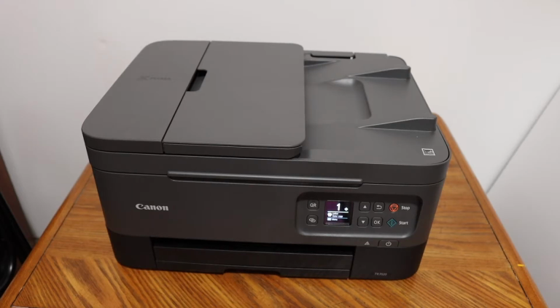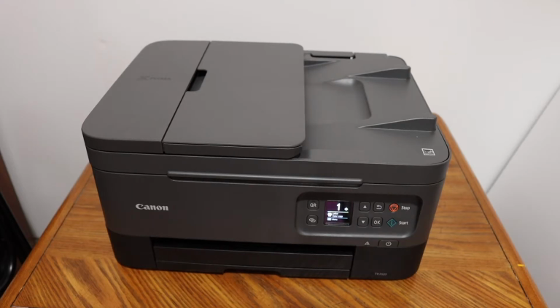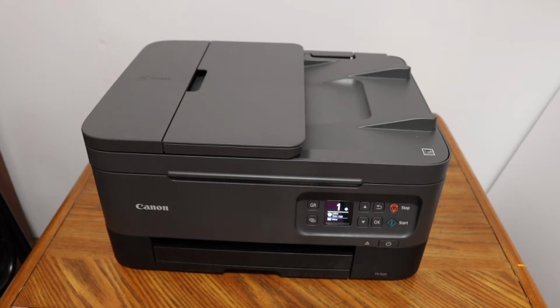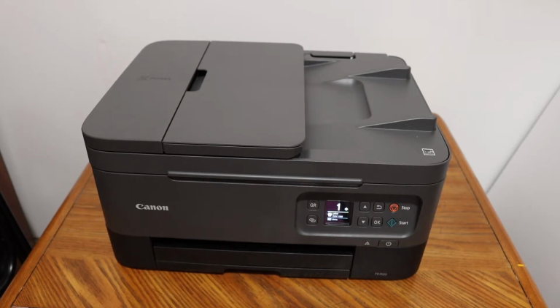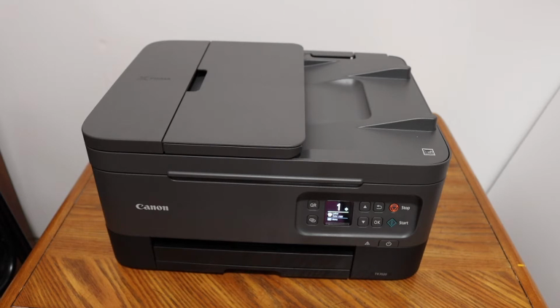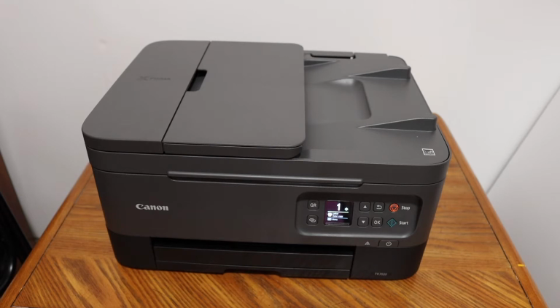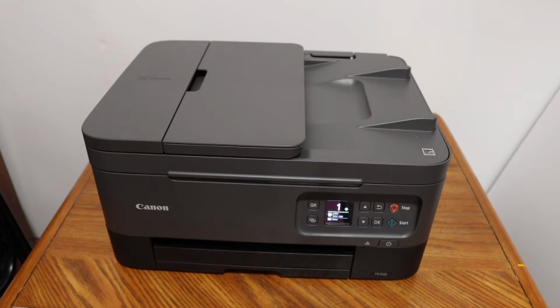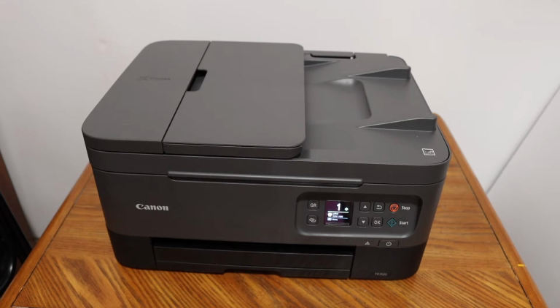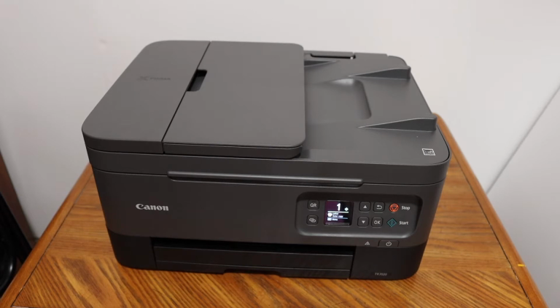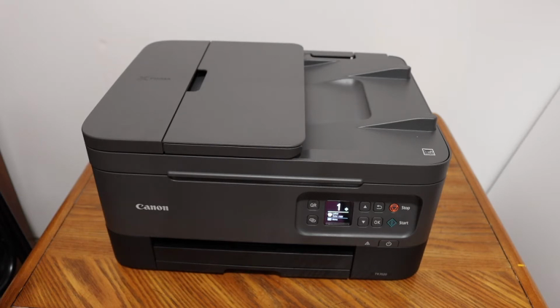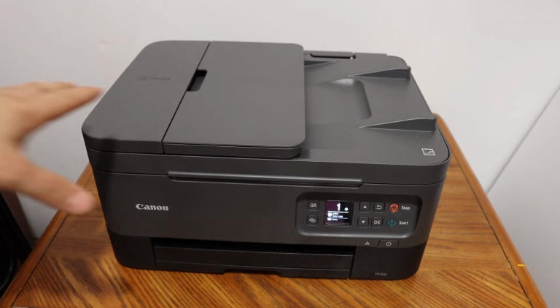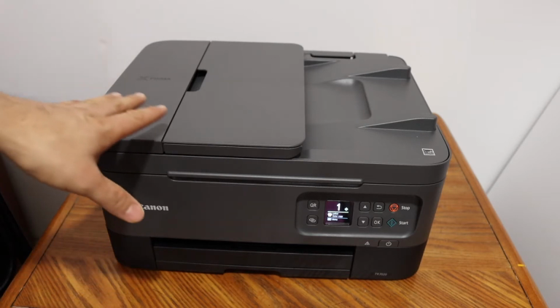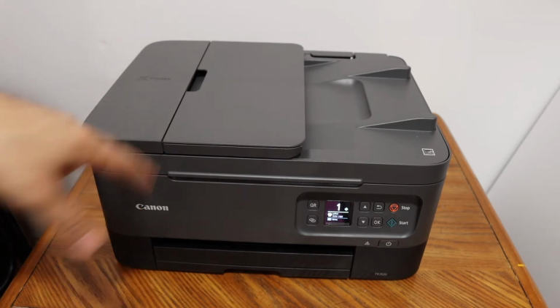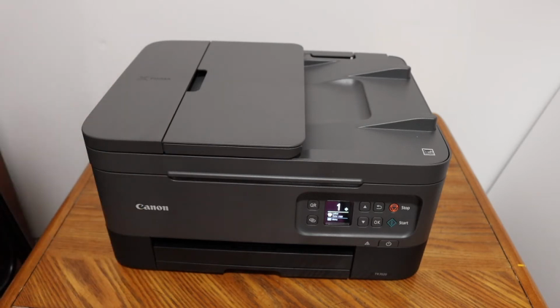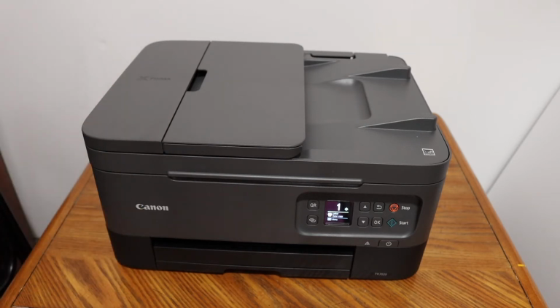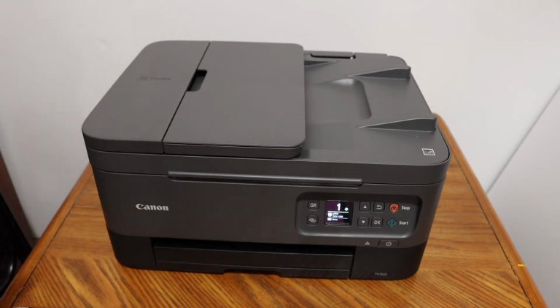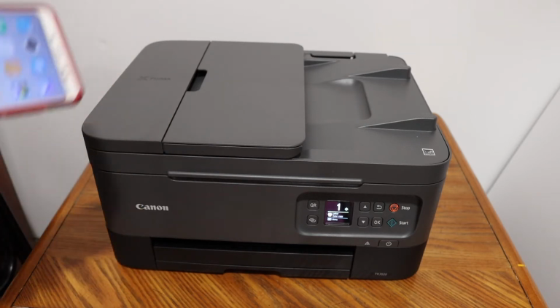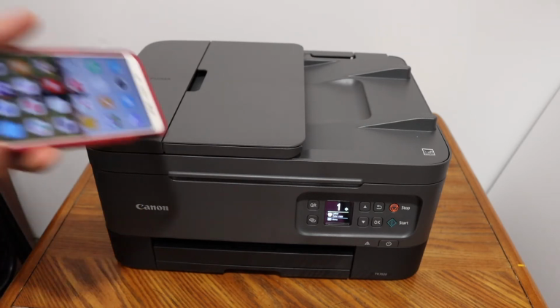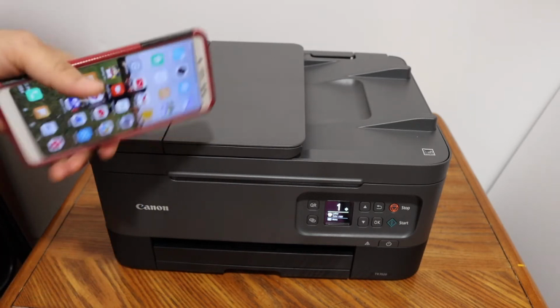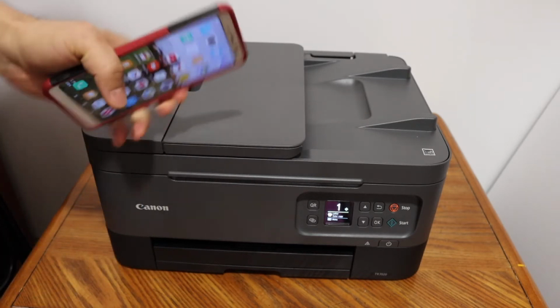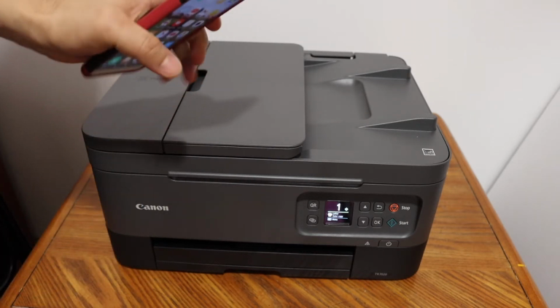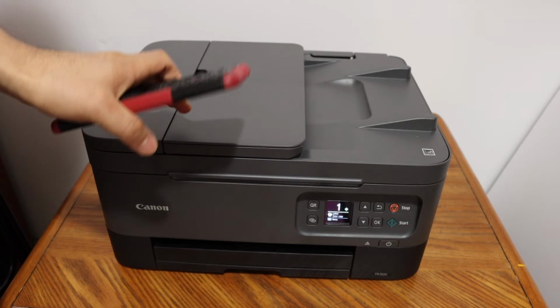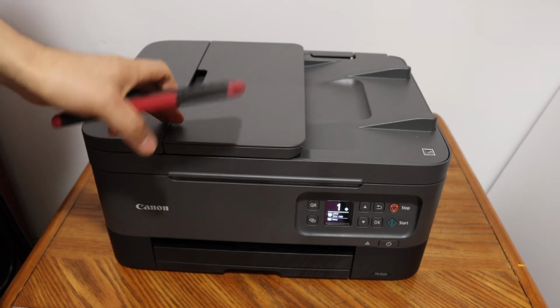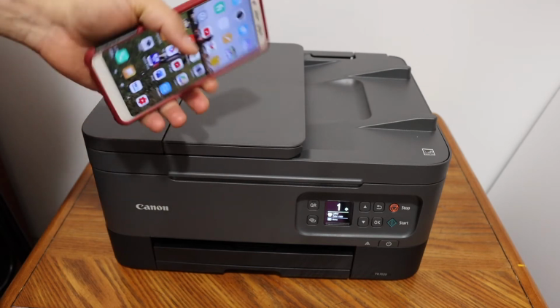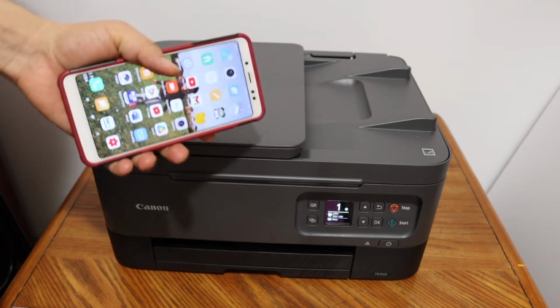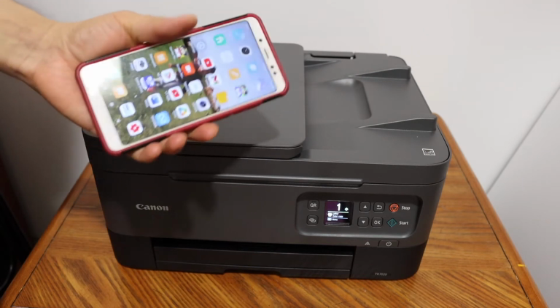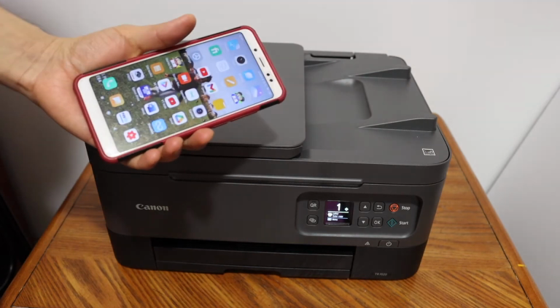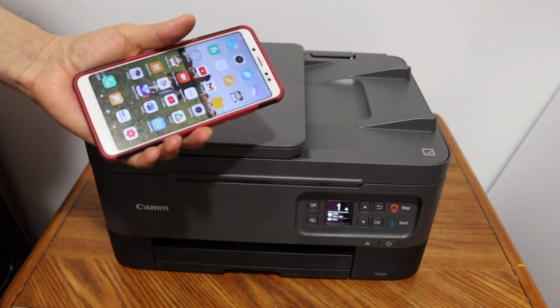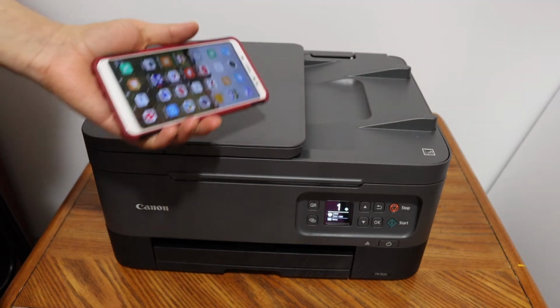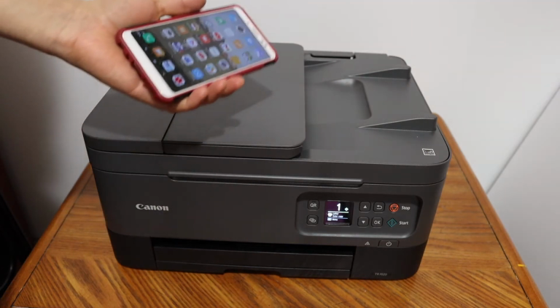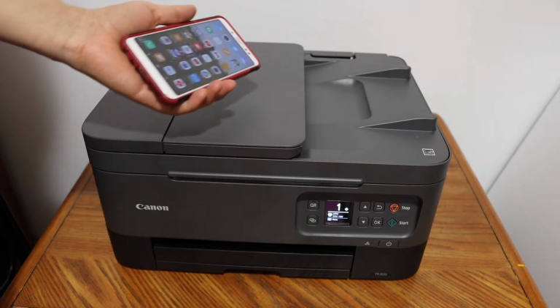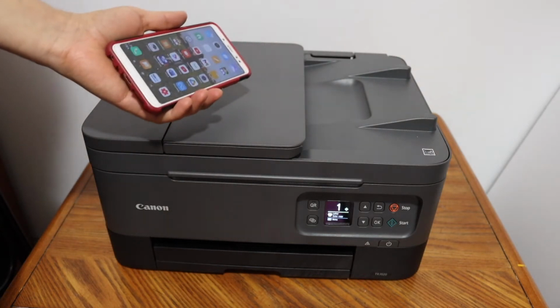Today's video is regarding the Canon PIXMA TR7000 series printer. I am going to show you how to use this printer with your Android phone using Wi-Fi setup.